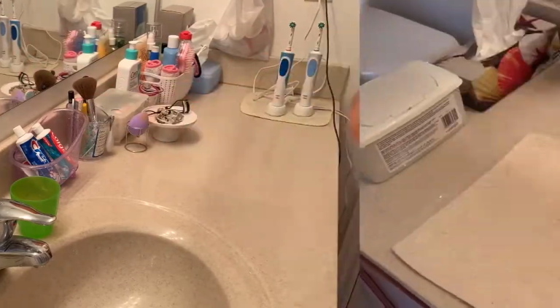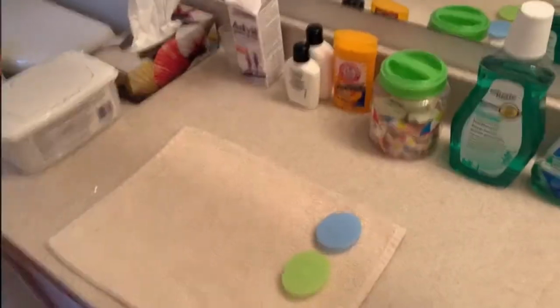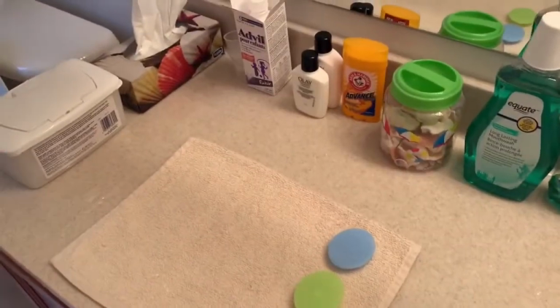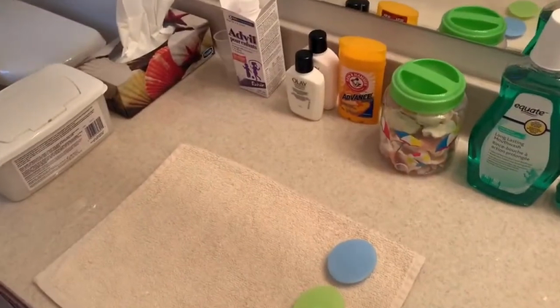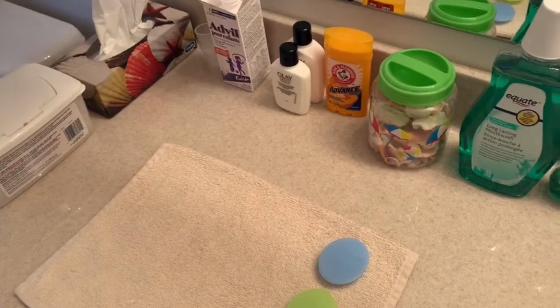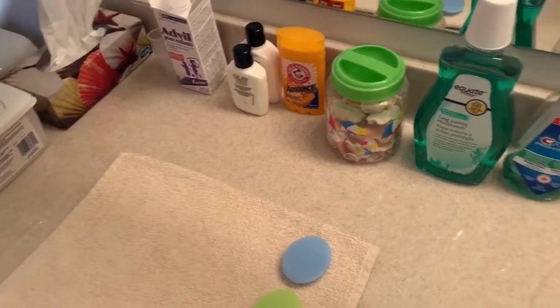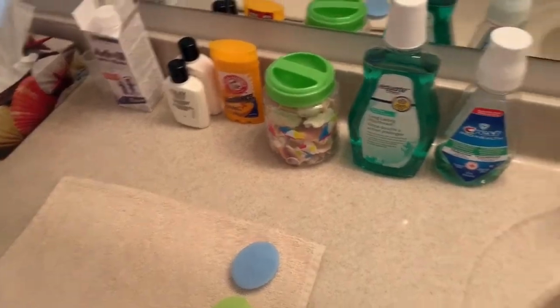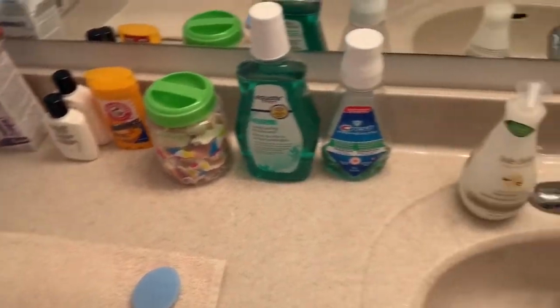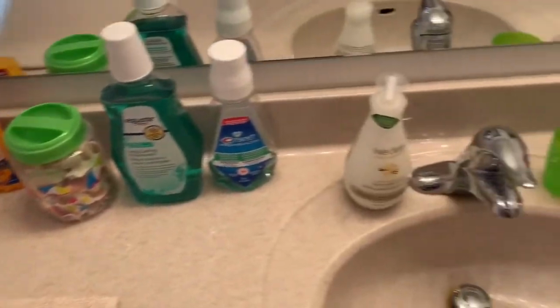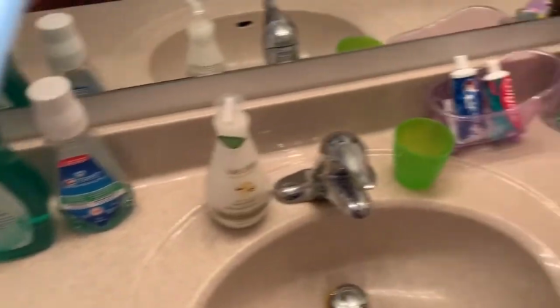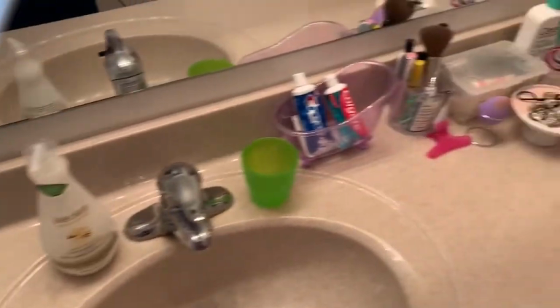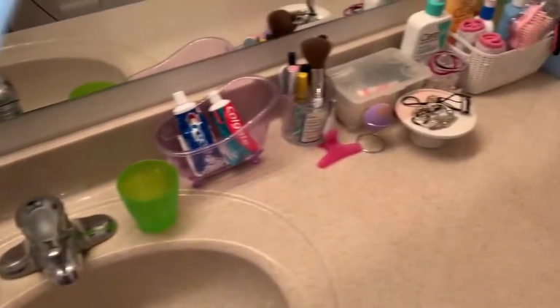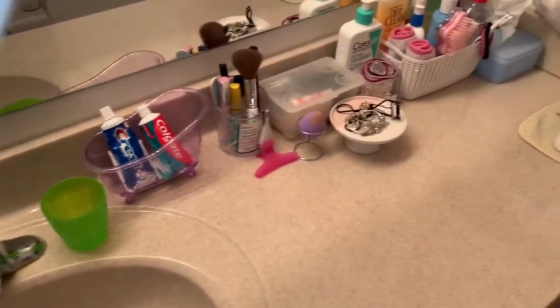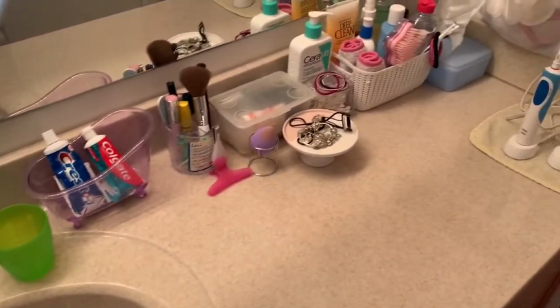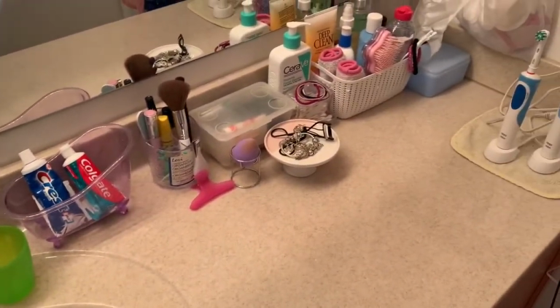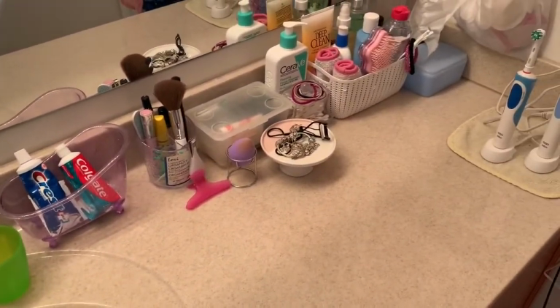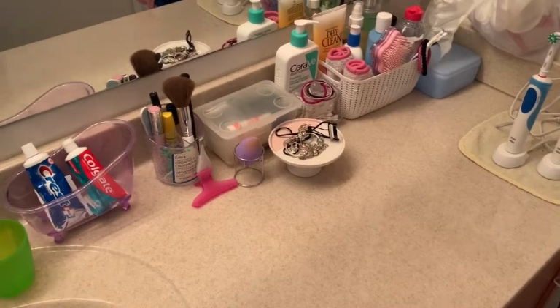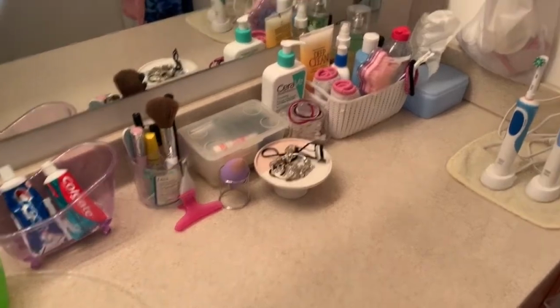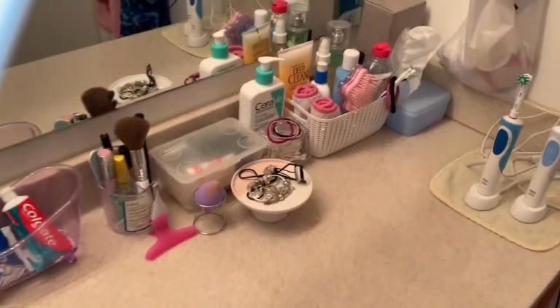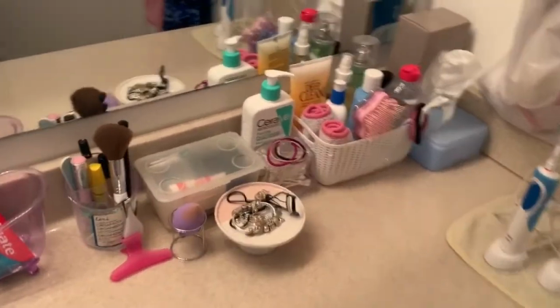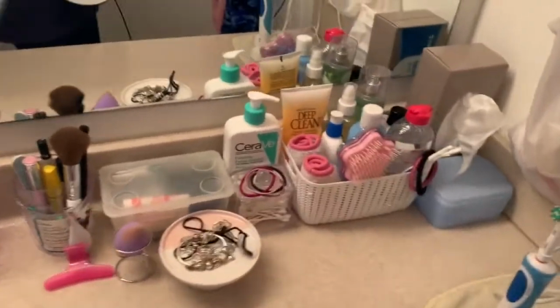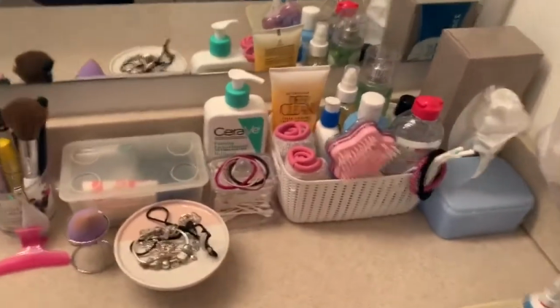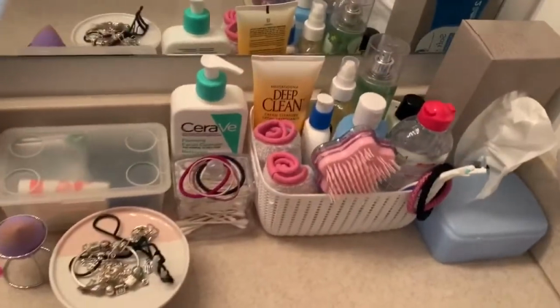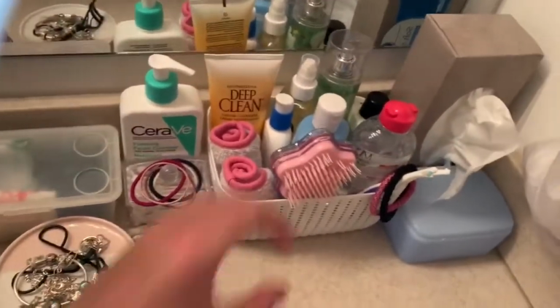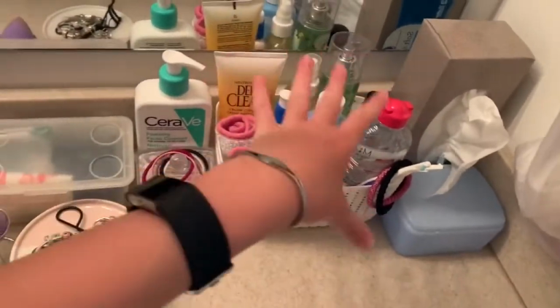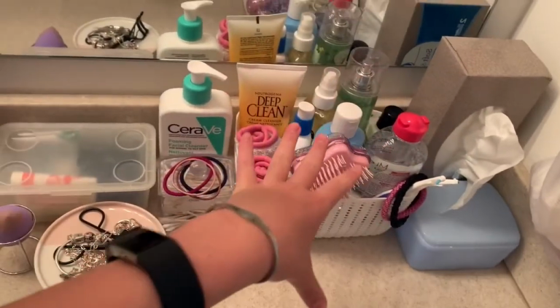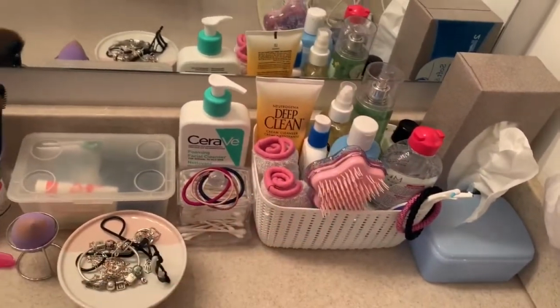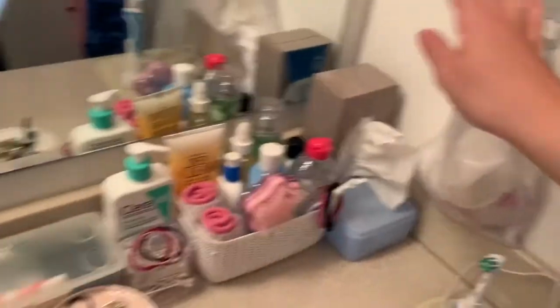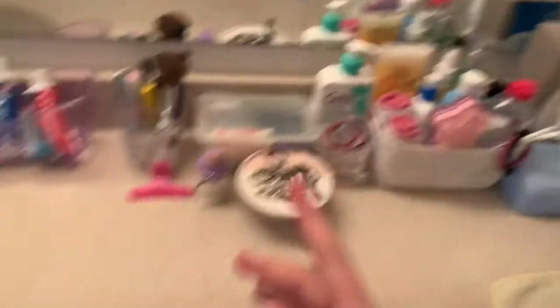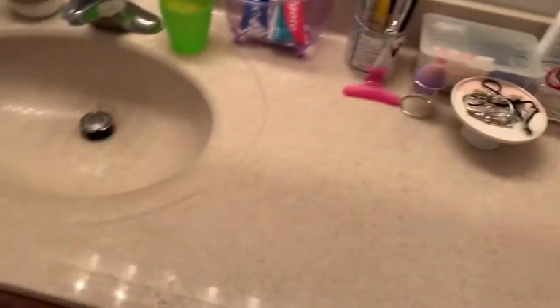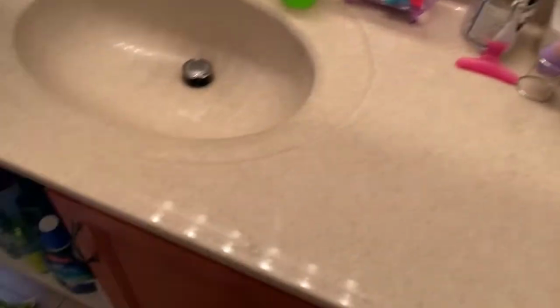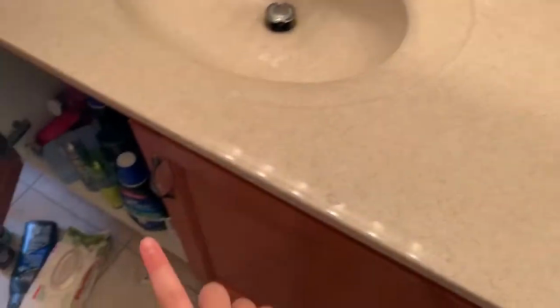I finished the countertop. There is a lot of stuff on the counter but I do use this stuff every single day and it is pretty organized. I try to keep the stuff I use the most — this is like my skincare section. Now we're going to move on to the cabinet underneath, which I think is probably going to take the longest.